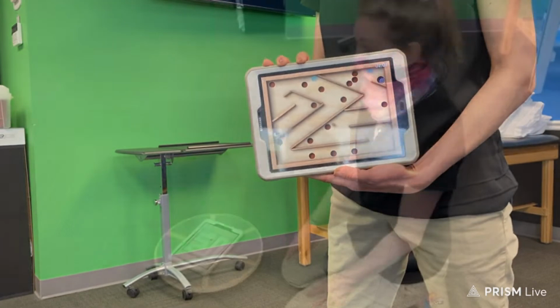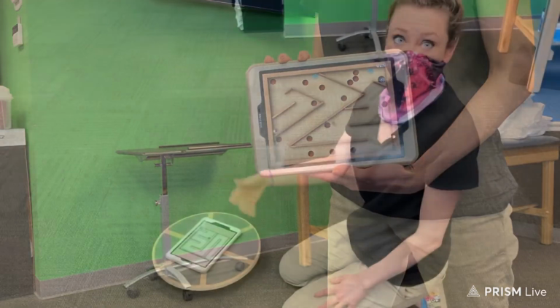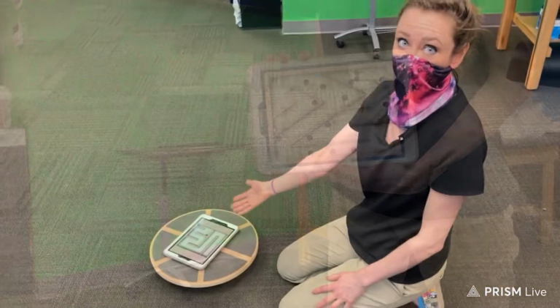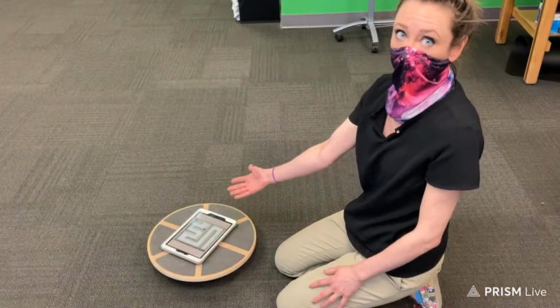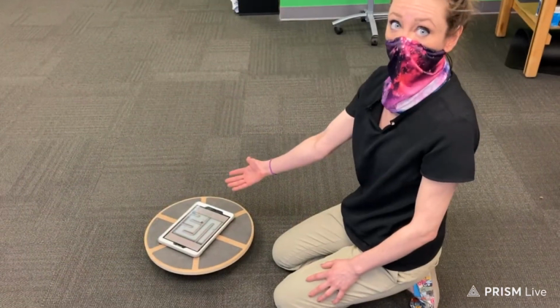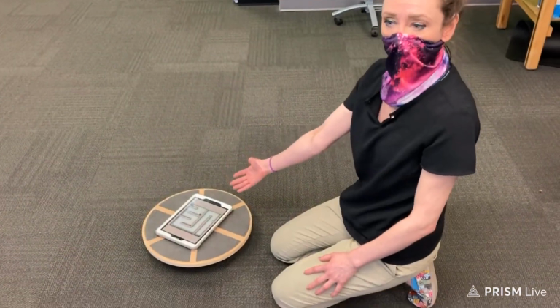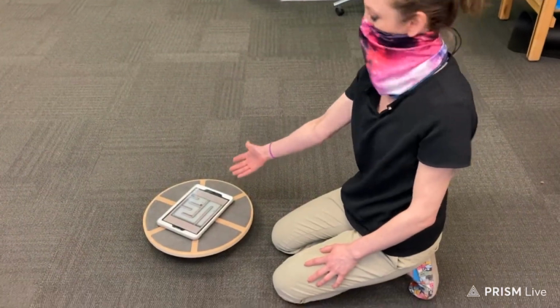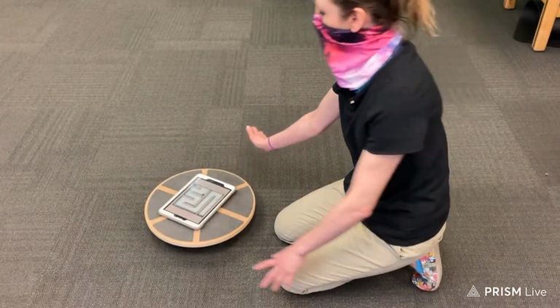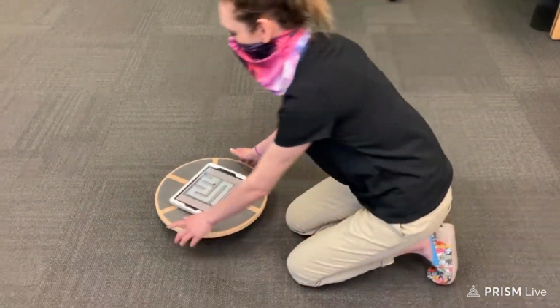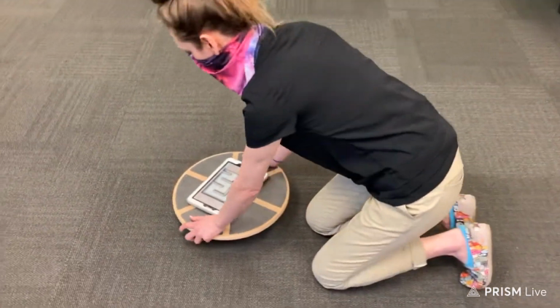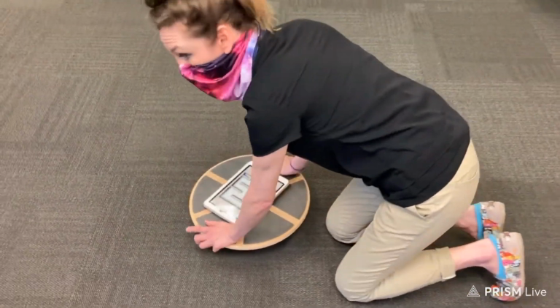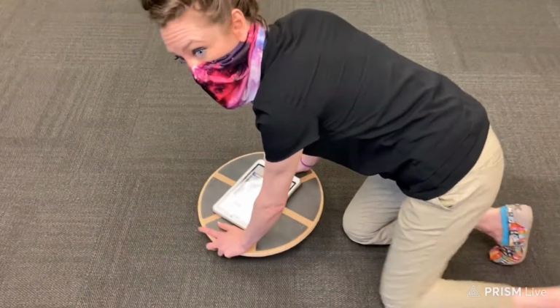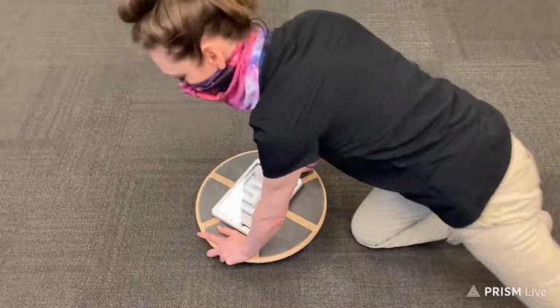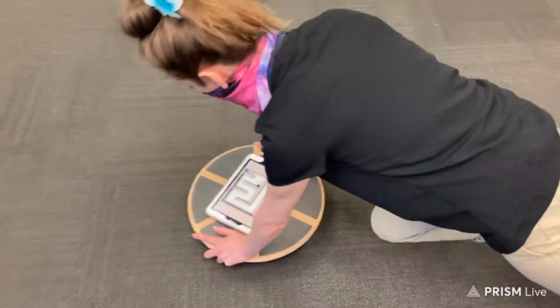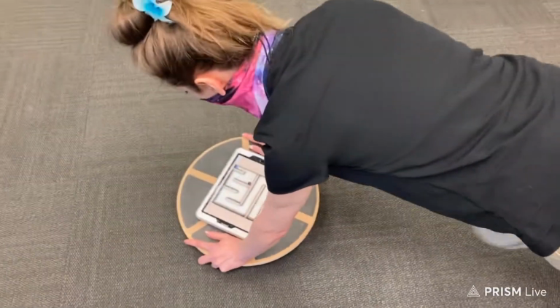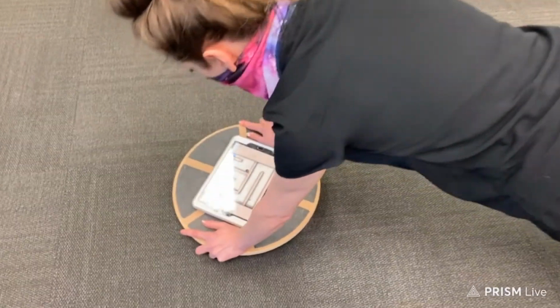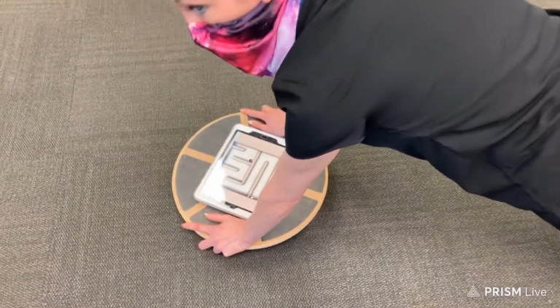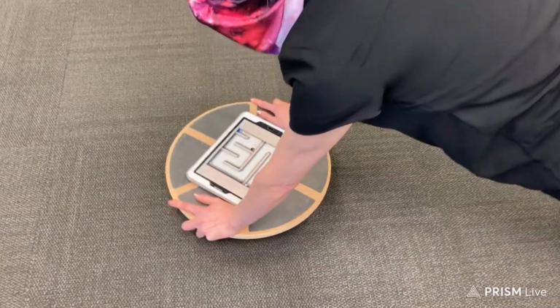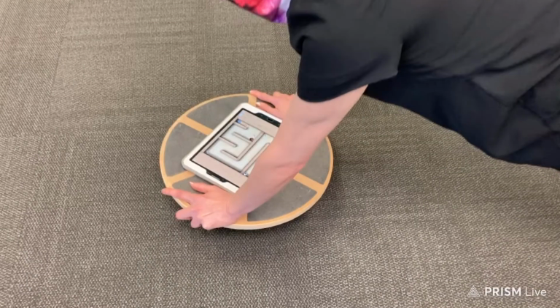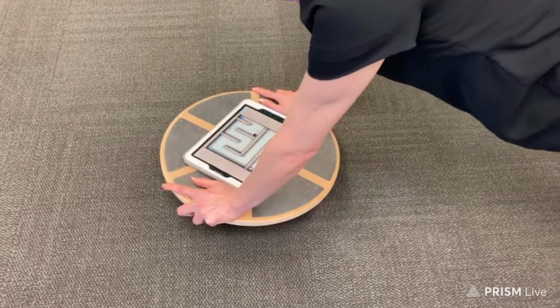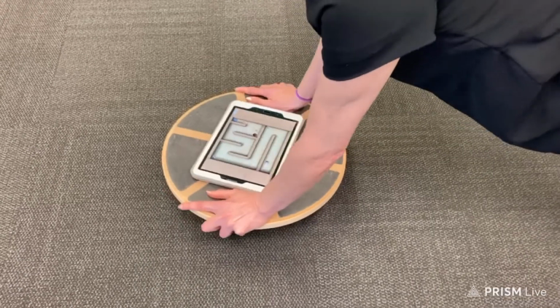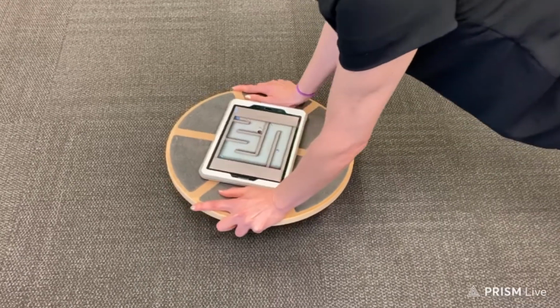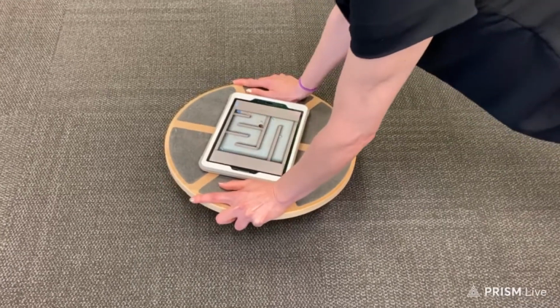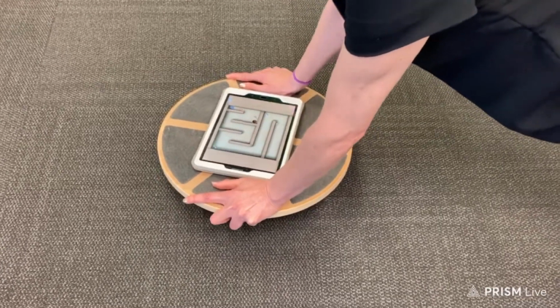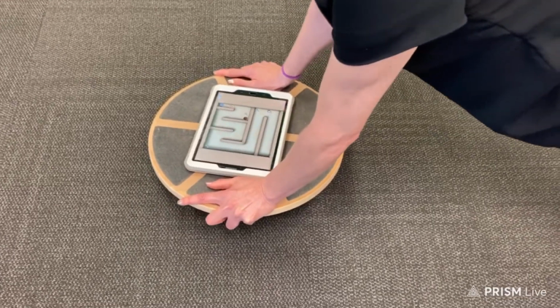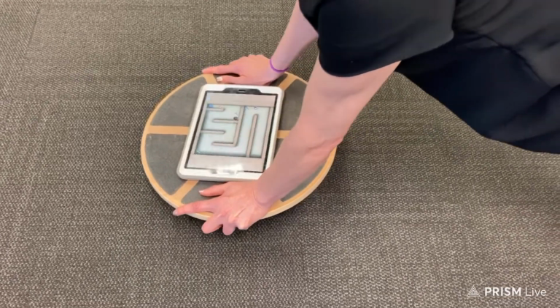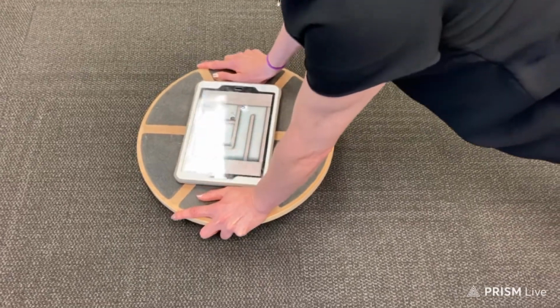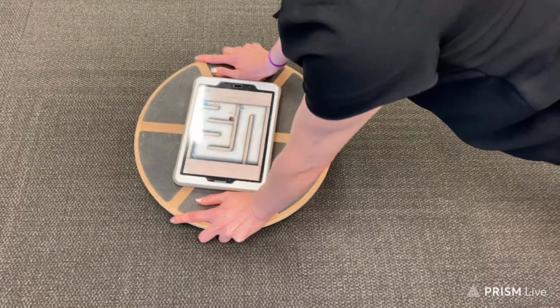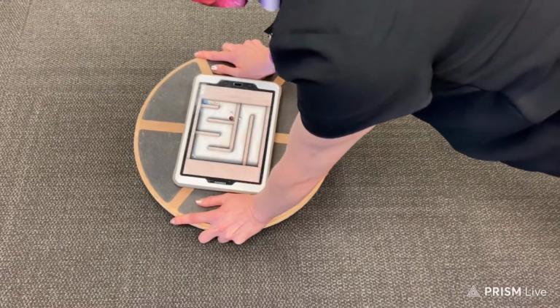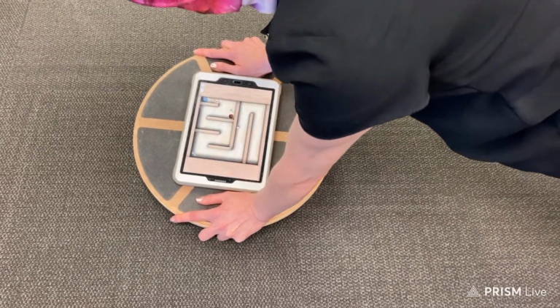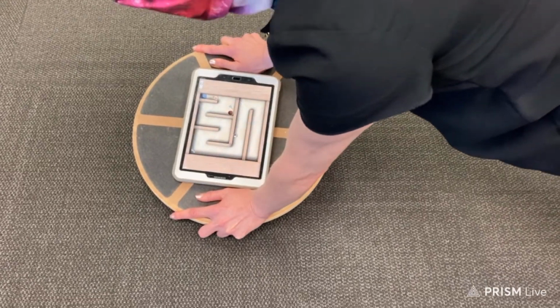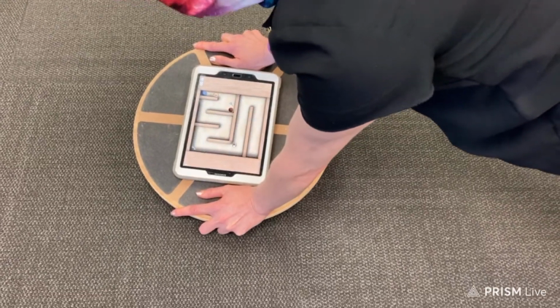Place the tablet on the board, assume the plank position, and you'd be surprised how much longer you can hold that plank when you're distracted.